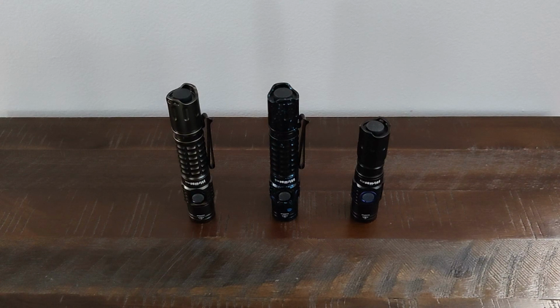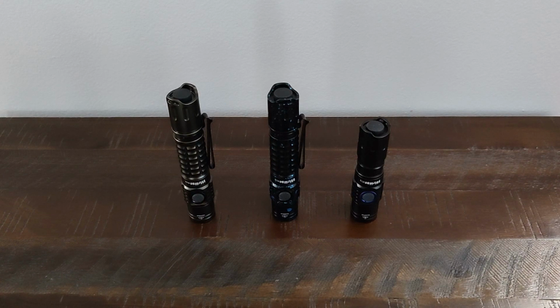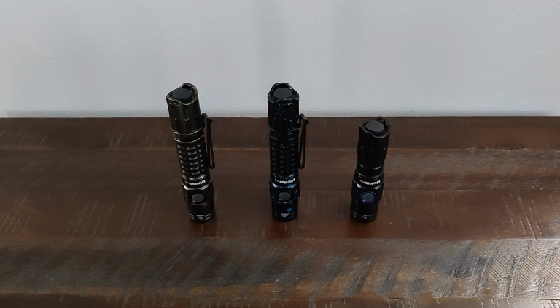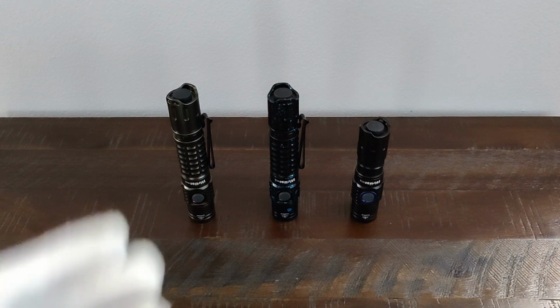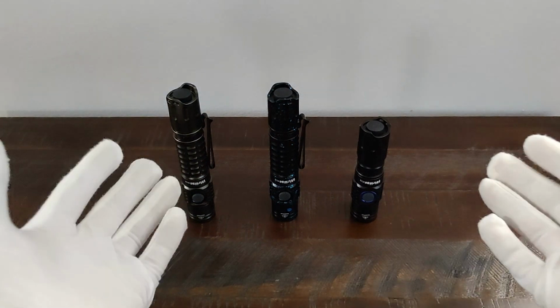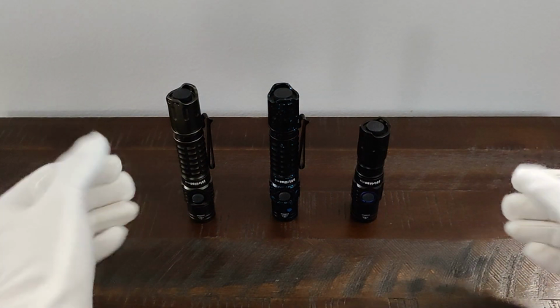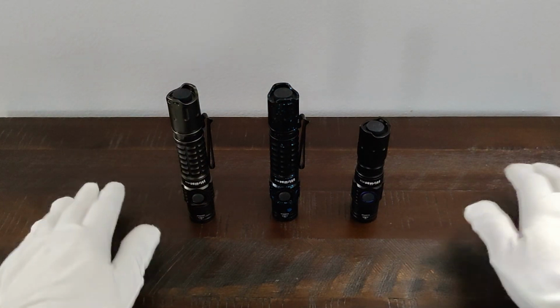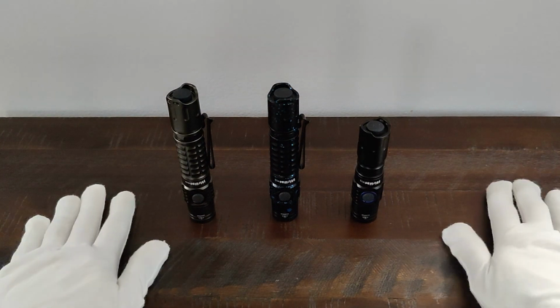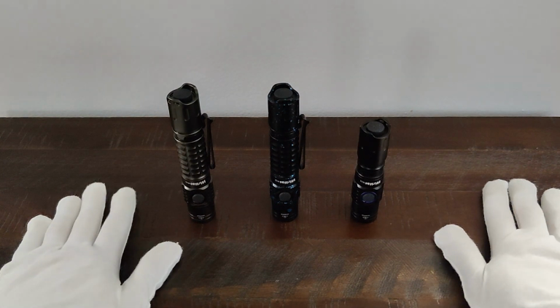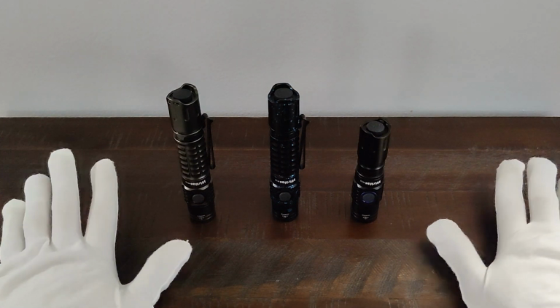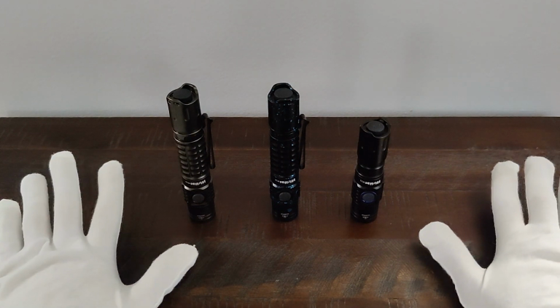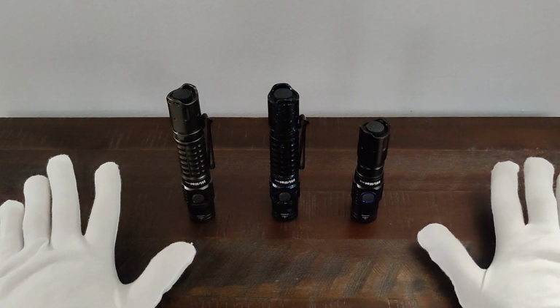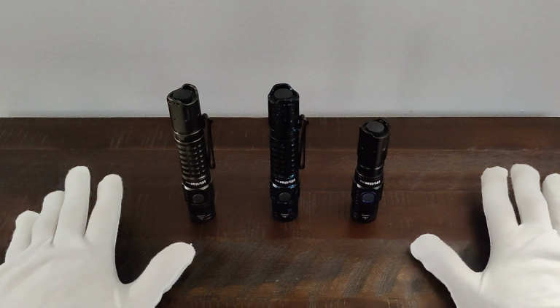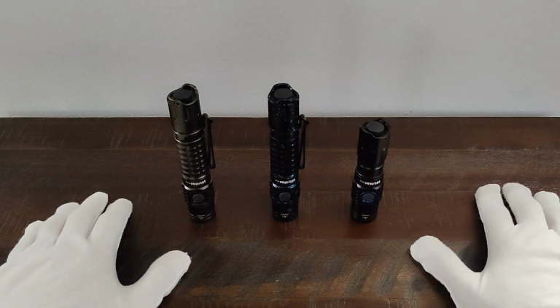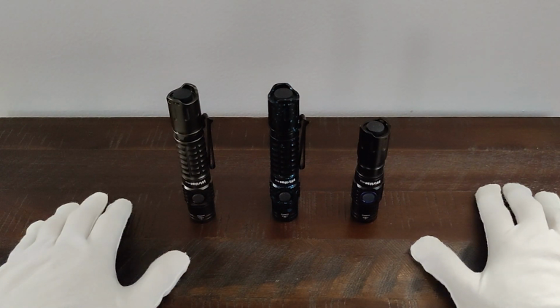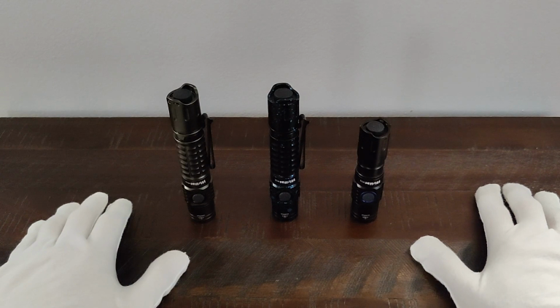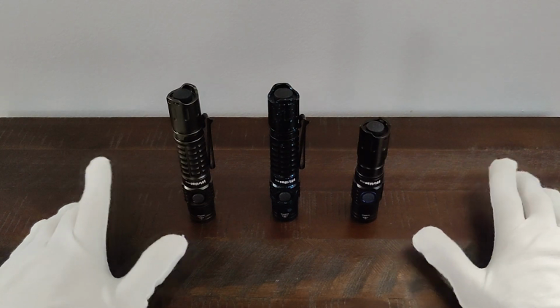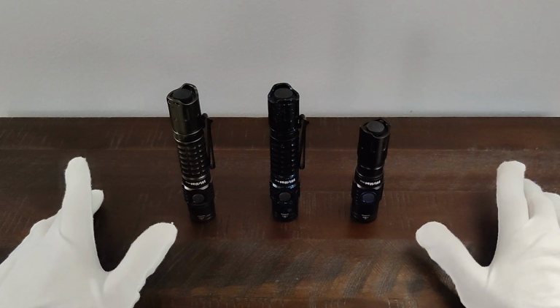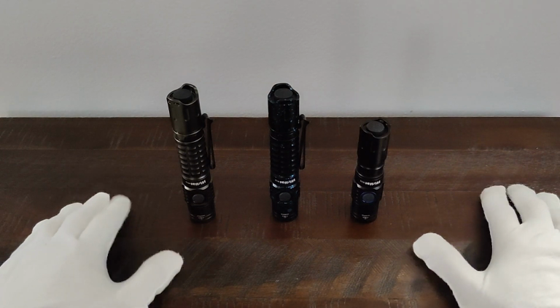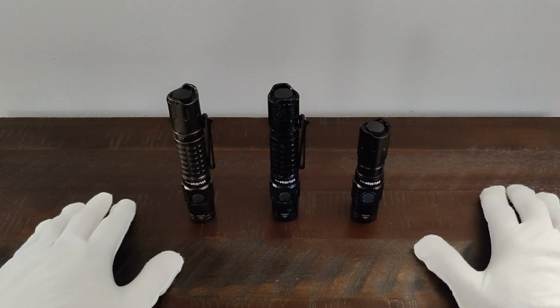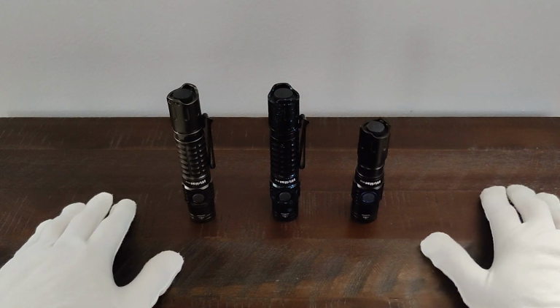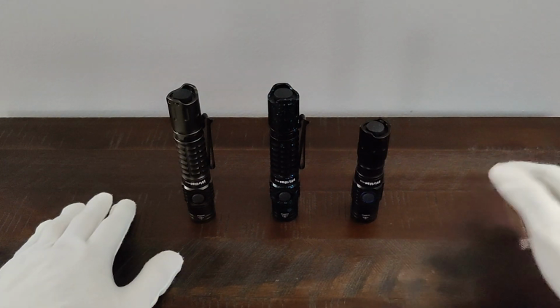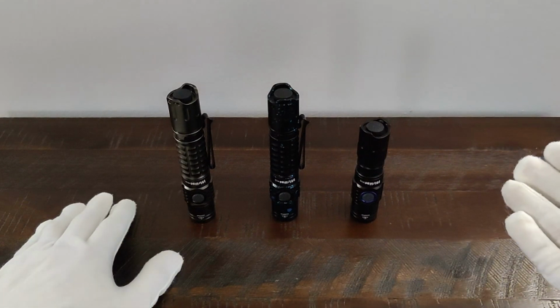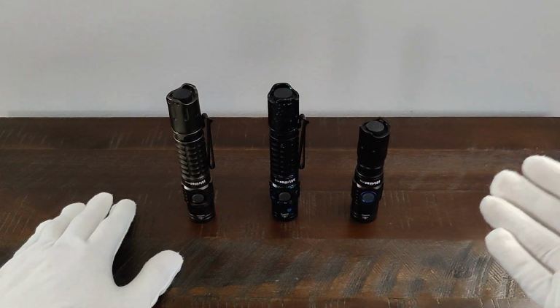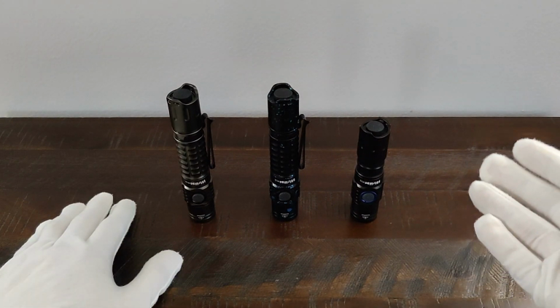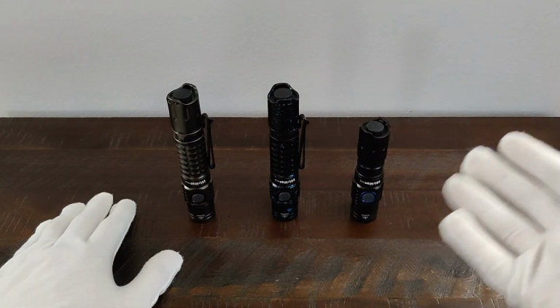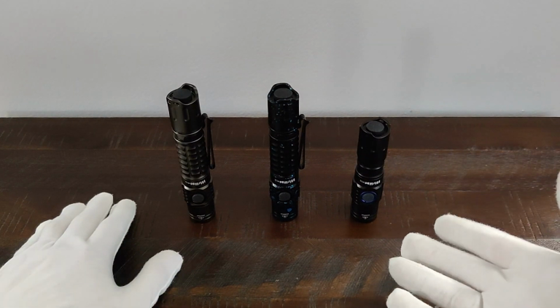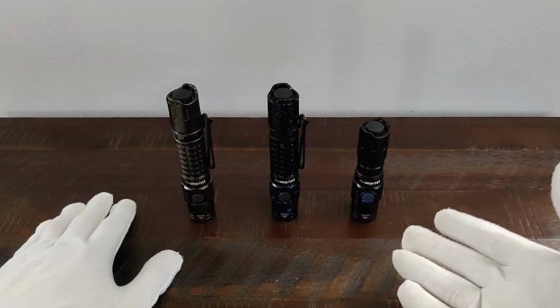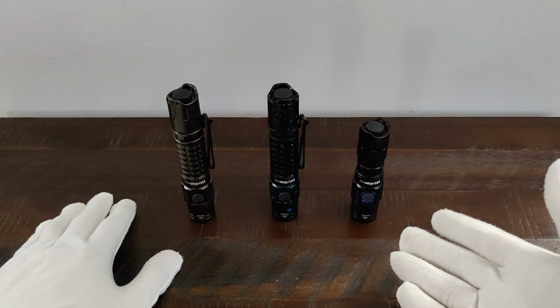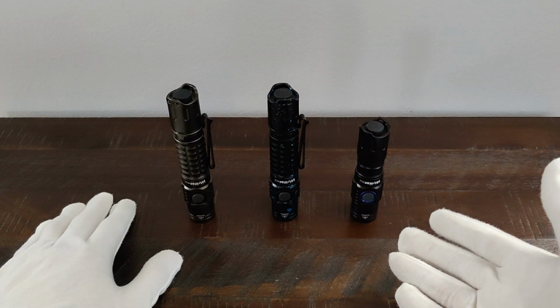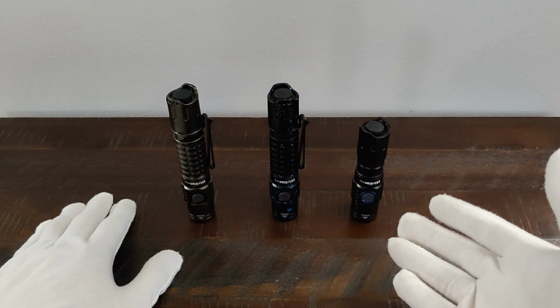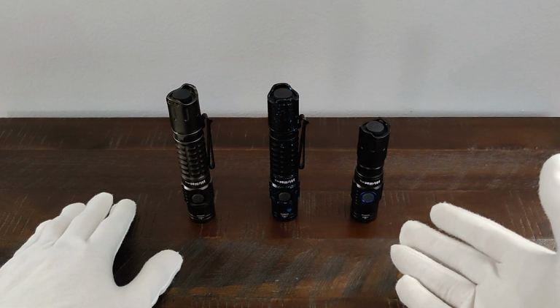Hey guys, Your Average Reviews here. I hope everyone's having a great day or night. I'm here today with the Workos FC-12.